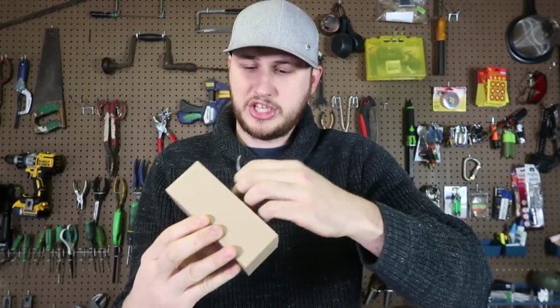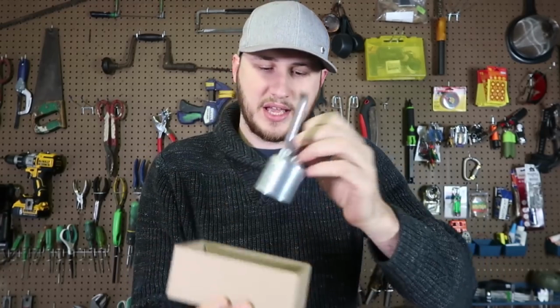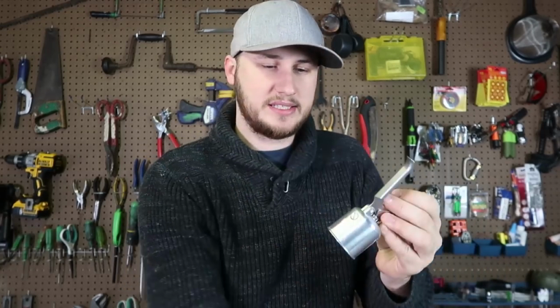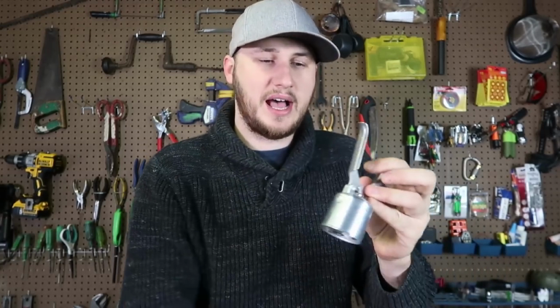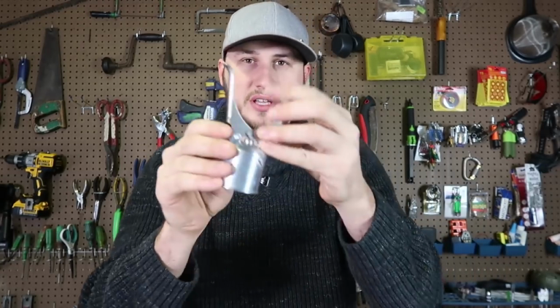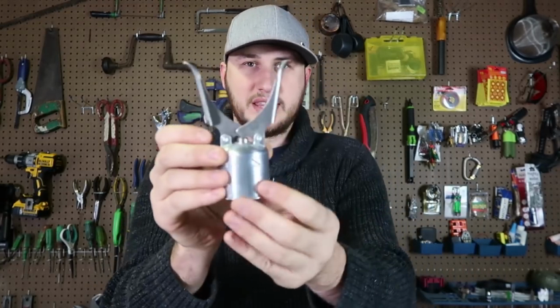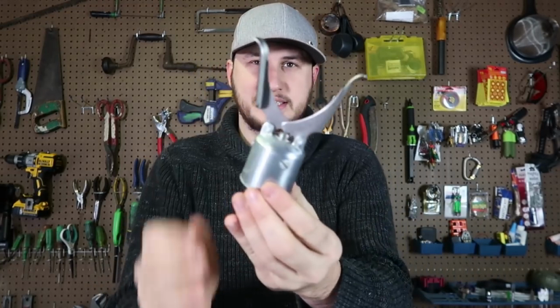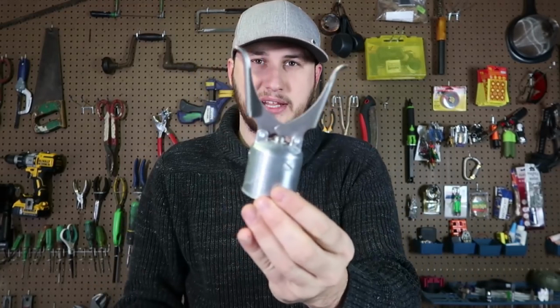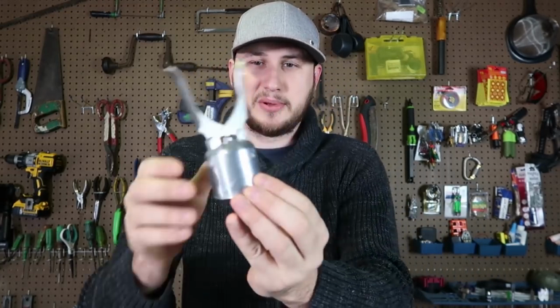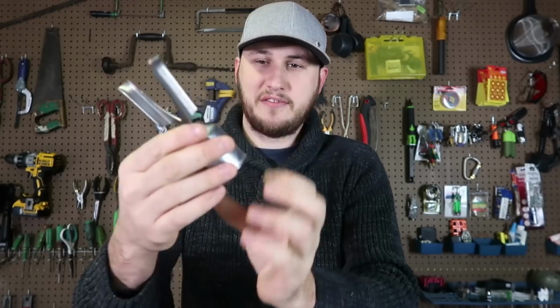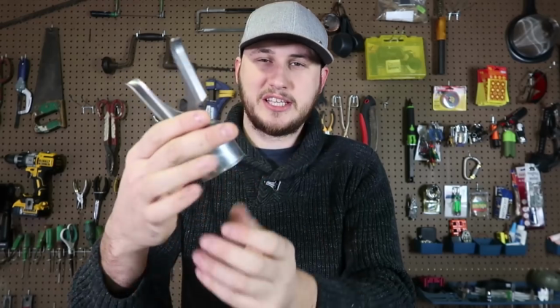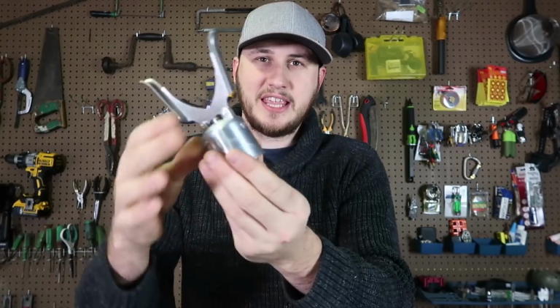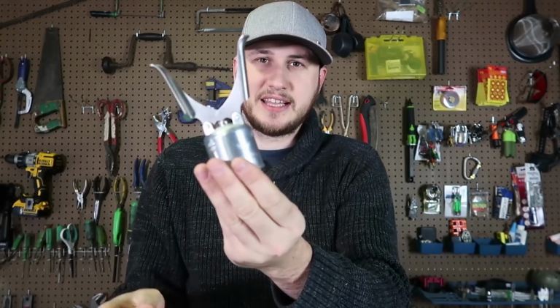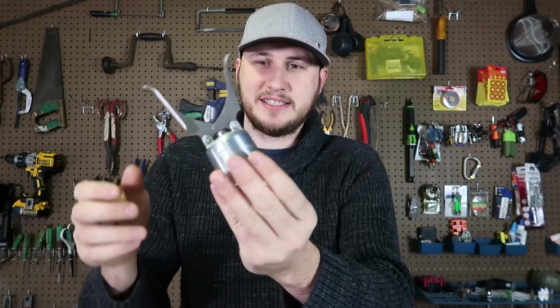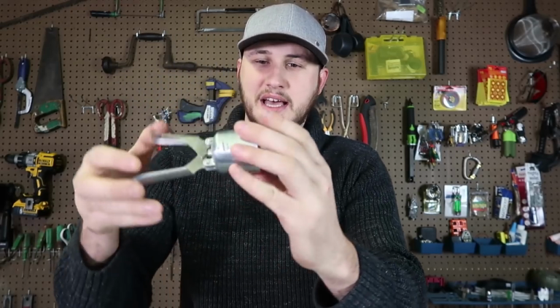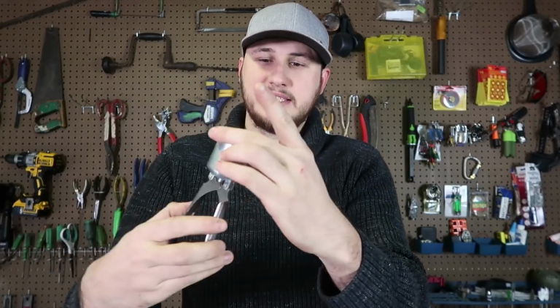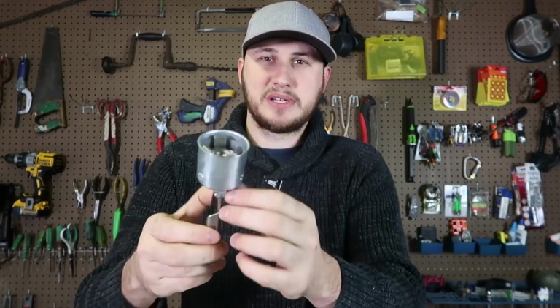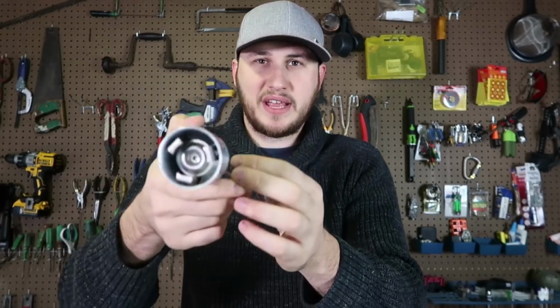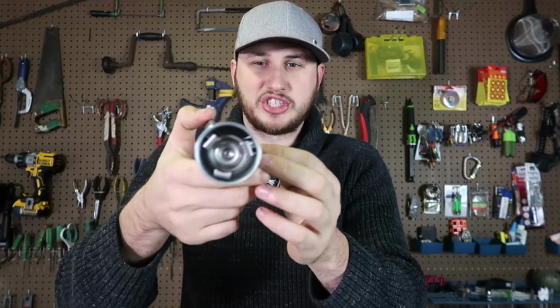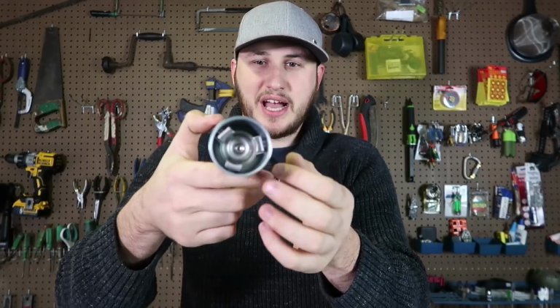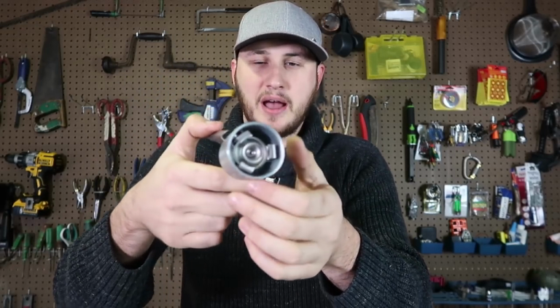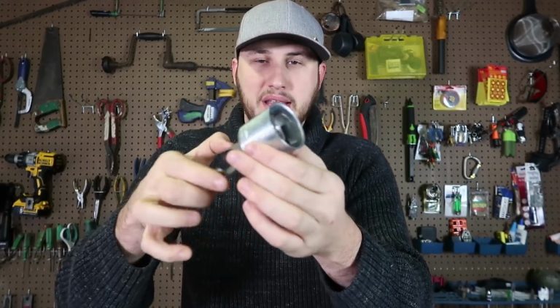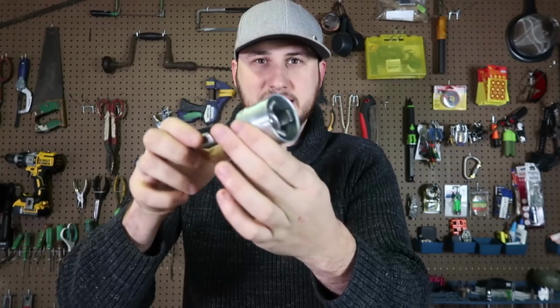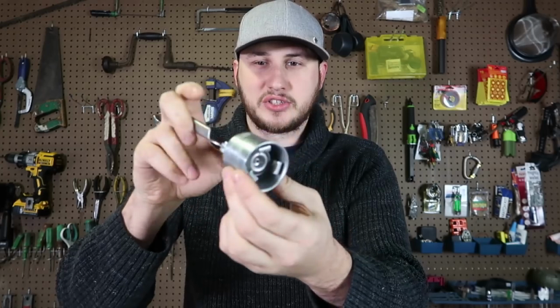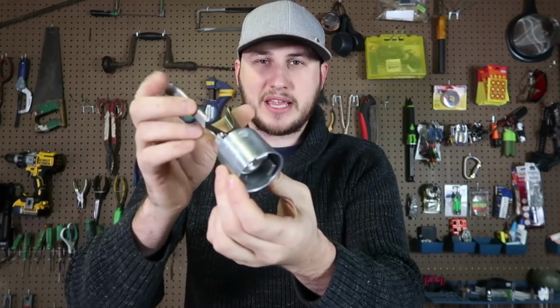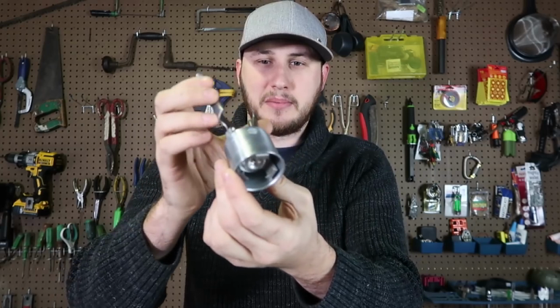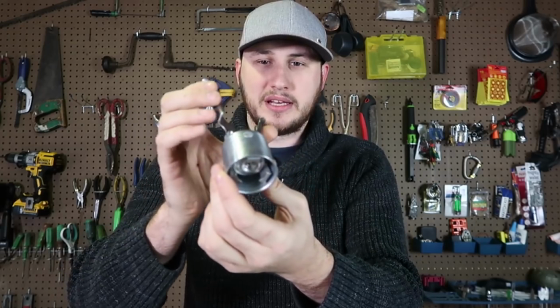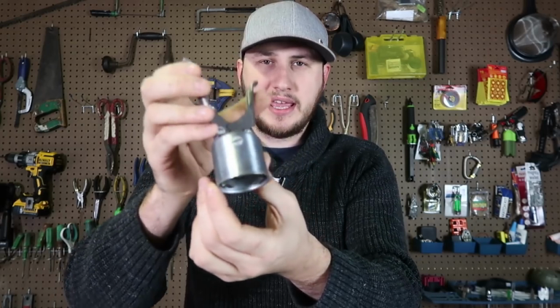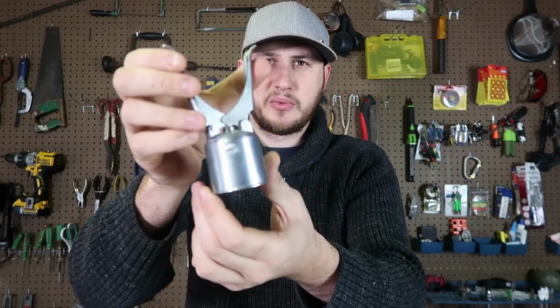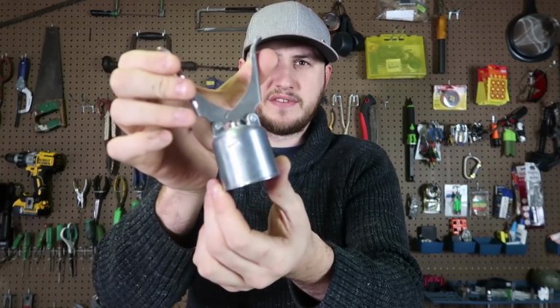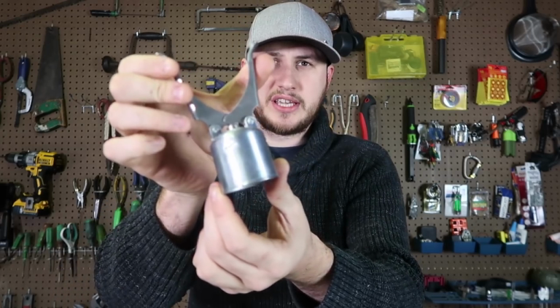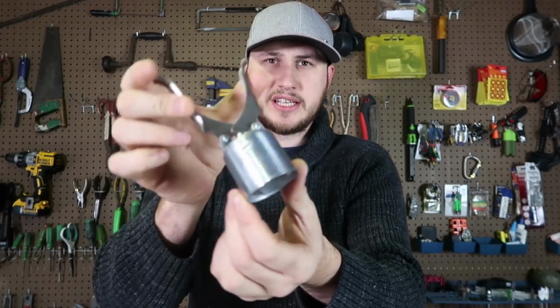Check this out. This is the bottle opener. Have you seen anything like this? This is a pretty vintage design, but they started making them again. I think it was even on Kickstarter.